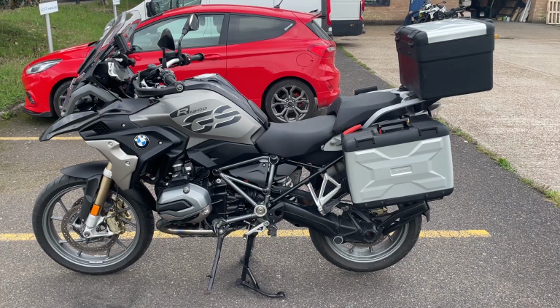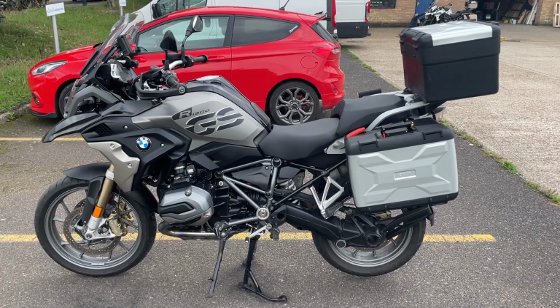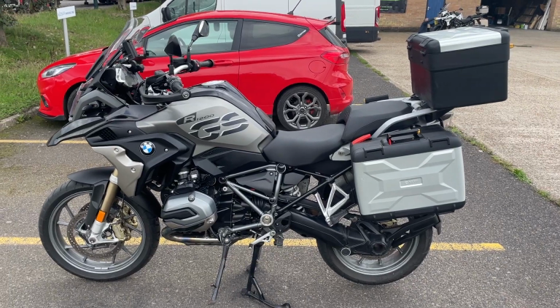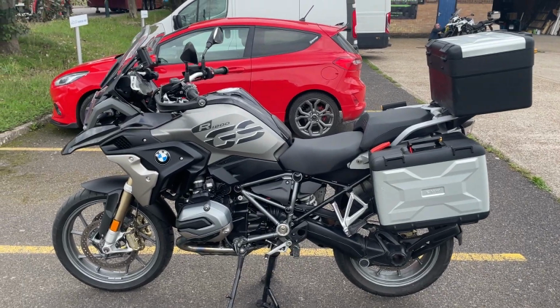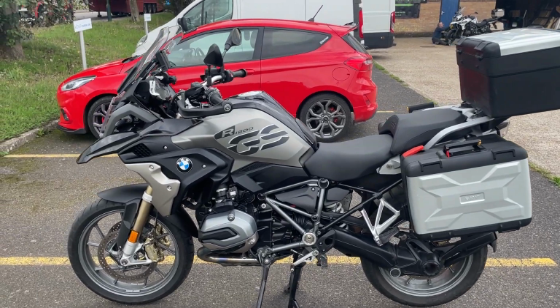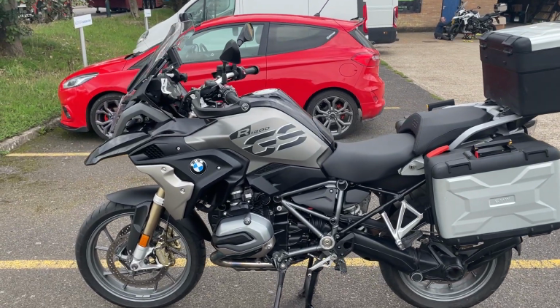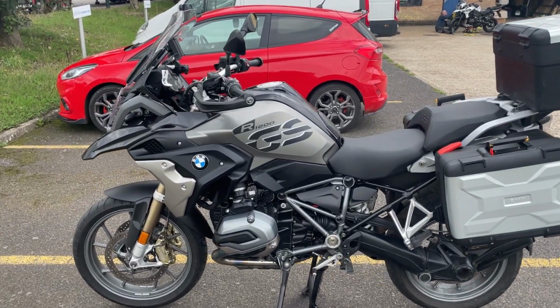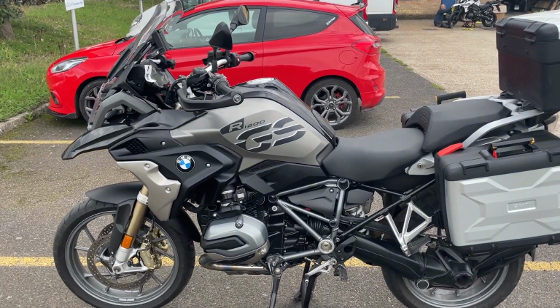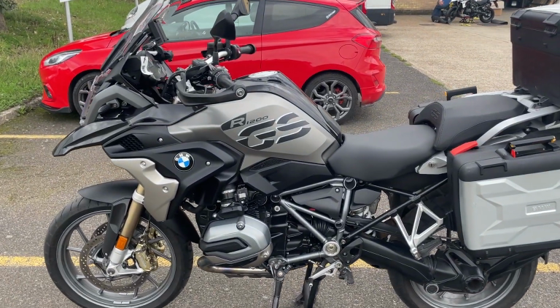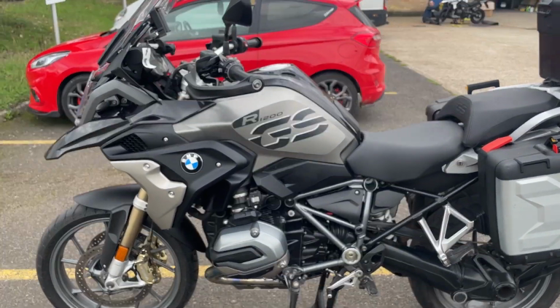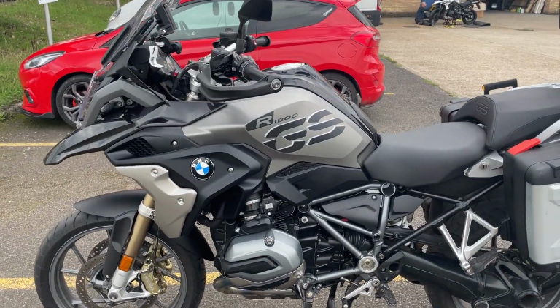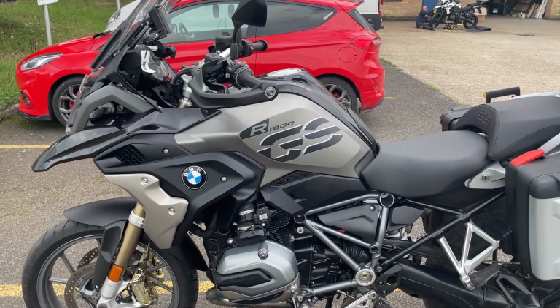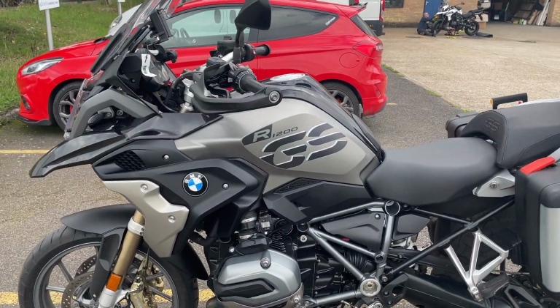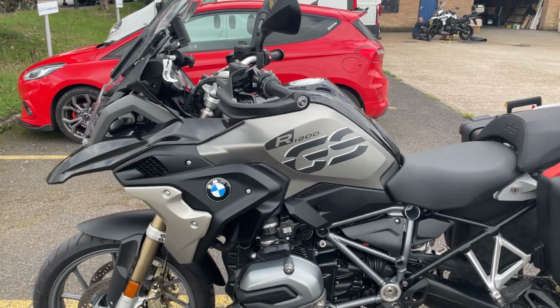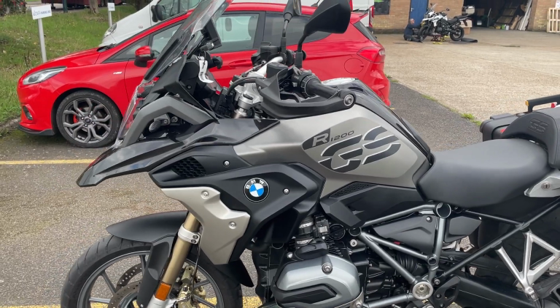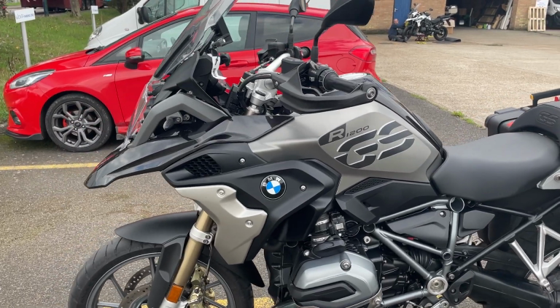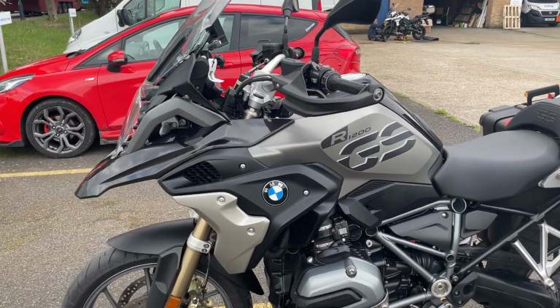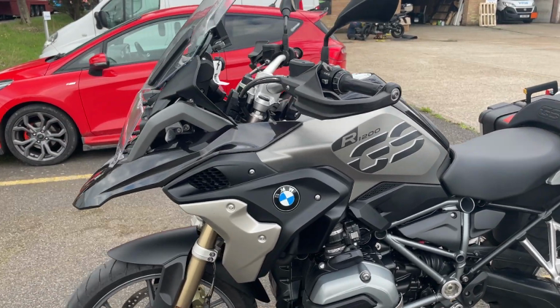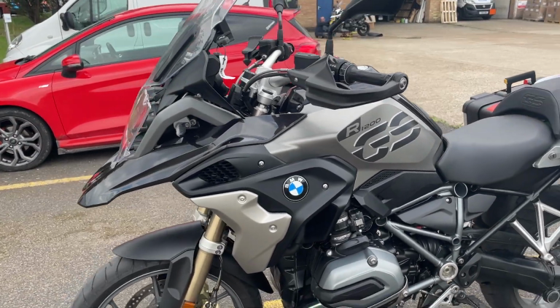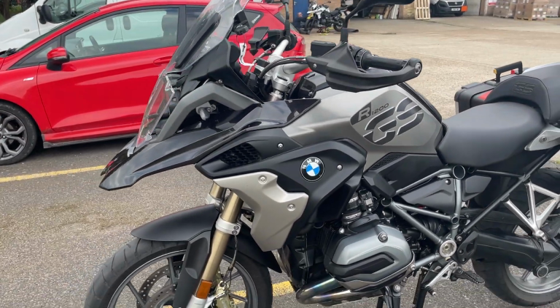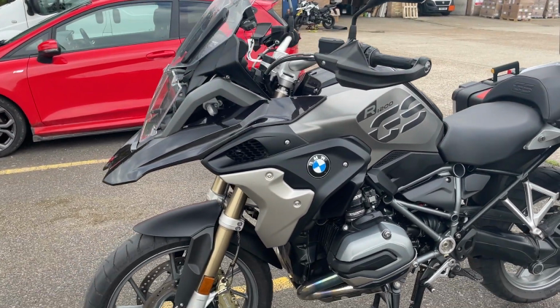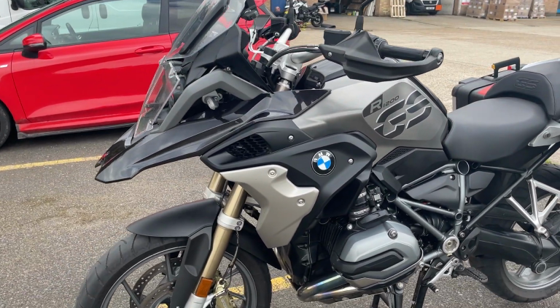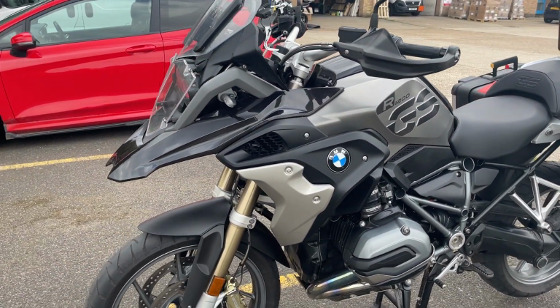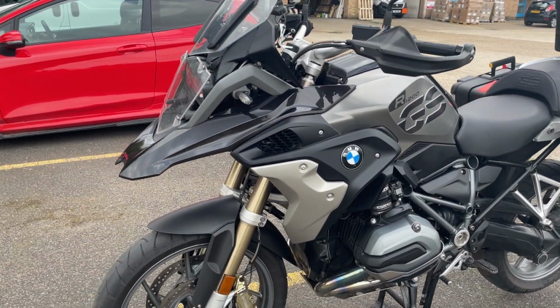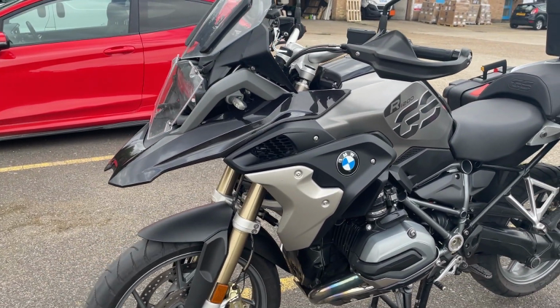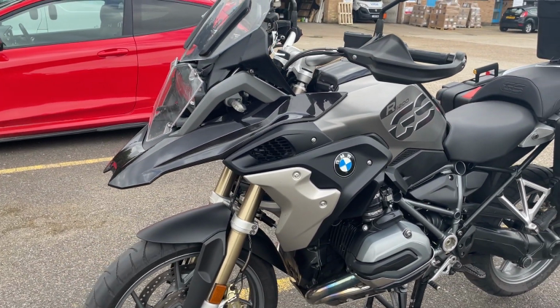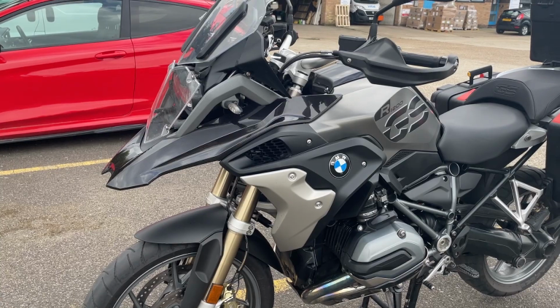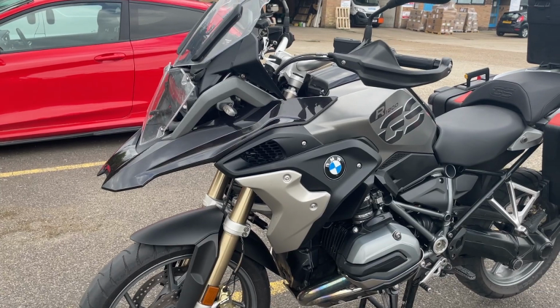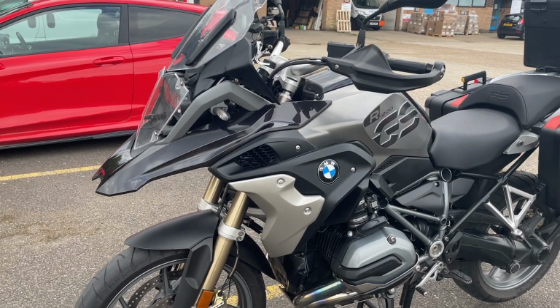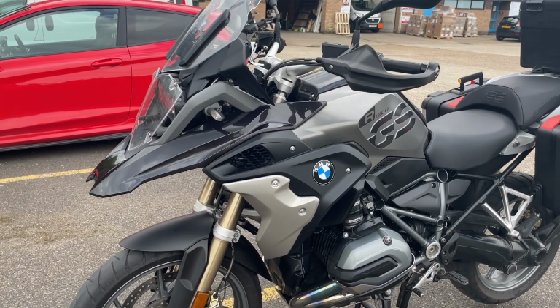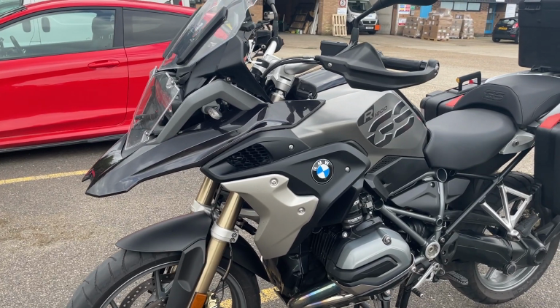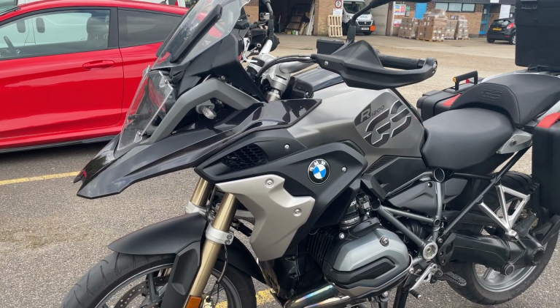We've got a nice GS exclusive TE model, so that means it's got all the whistles and bells, all the electronics, and exclusive paintwork.